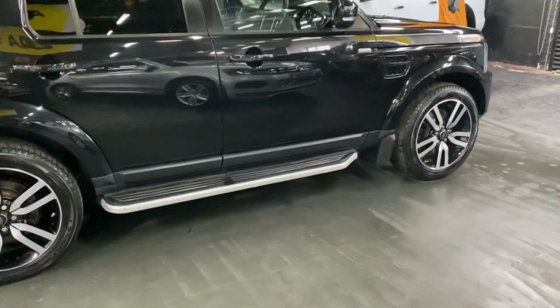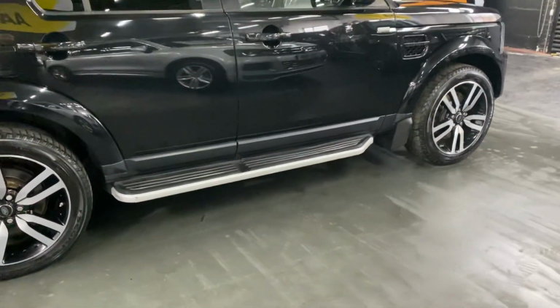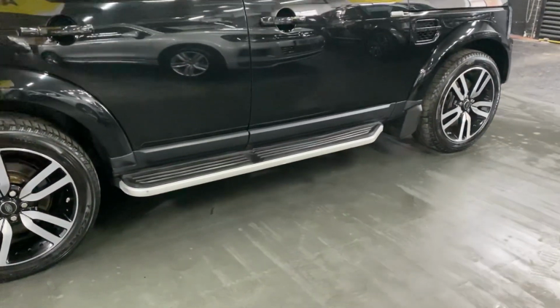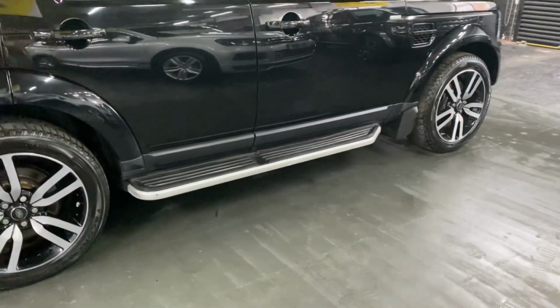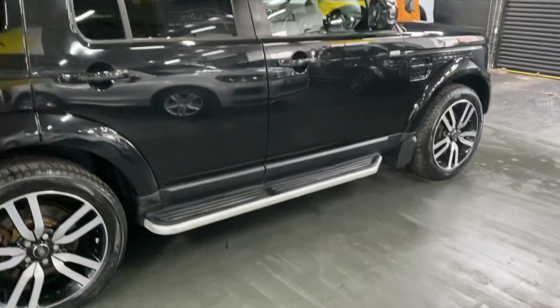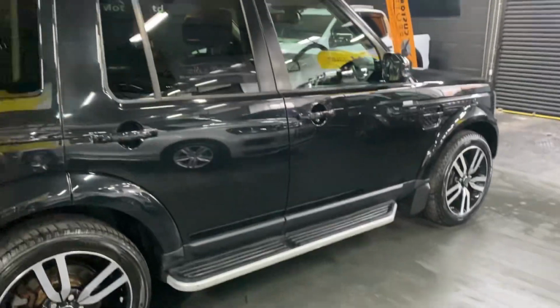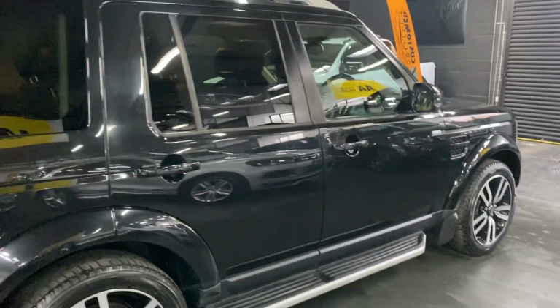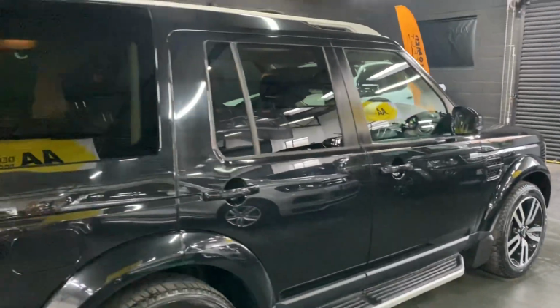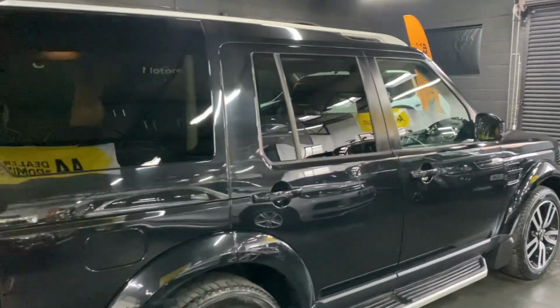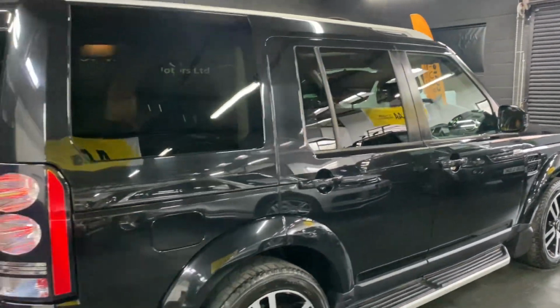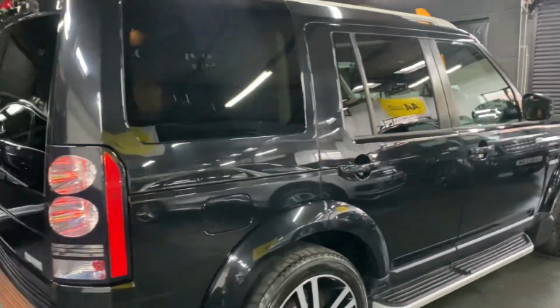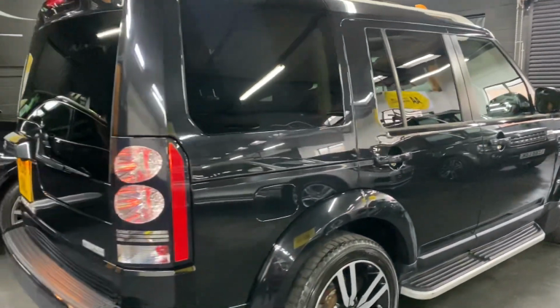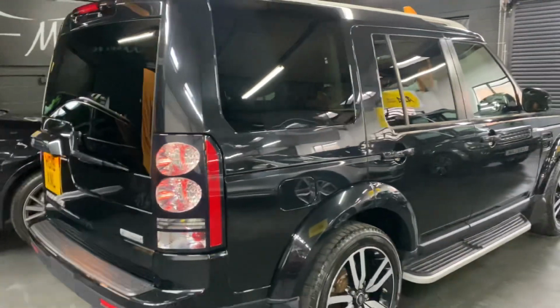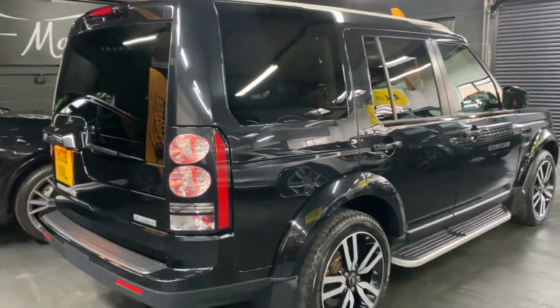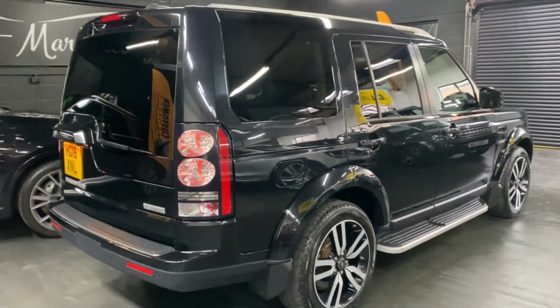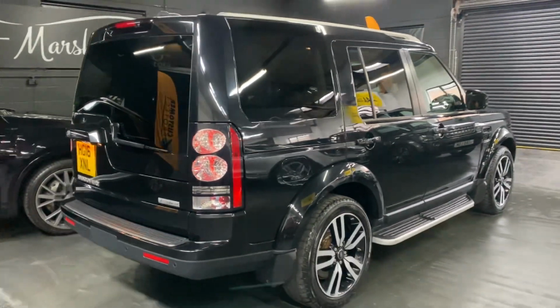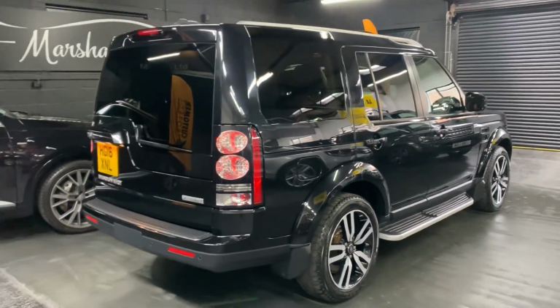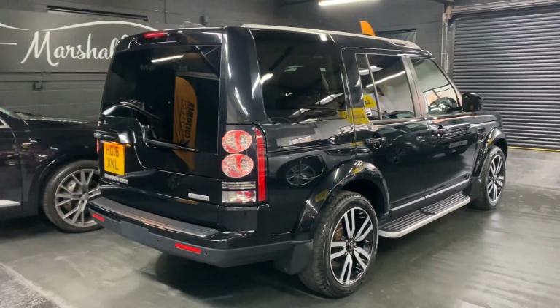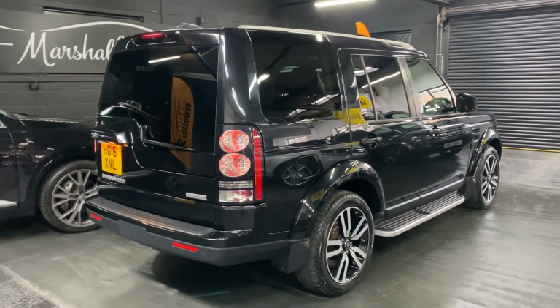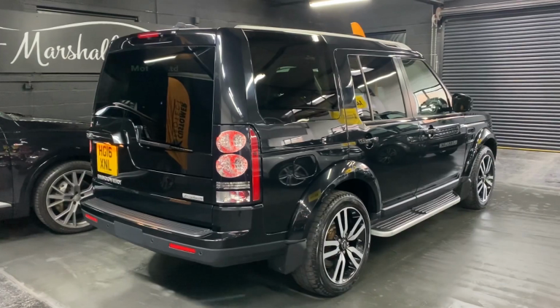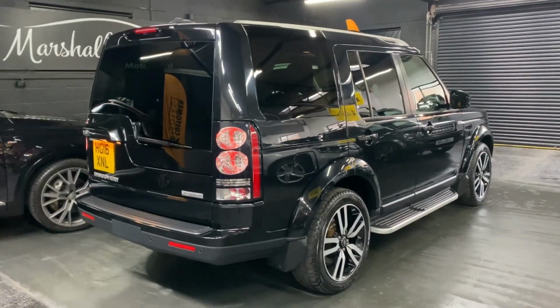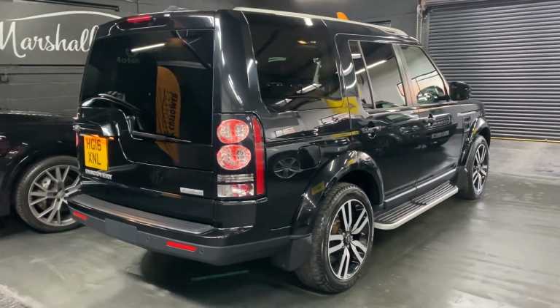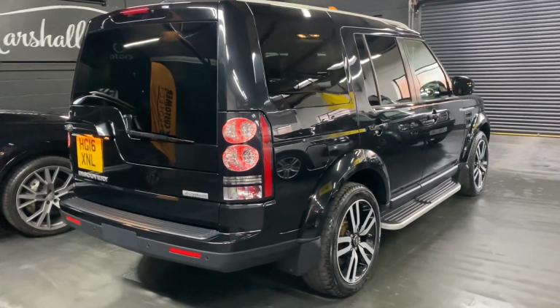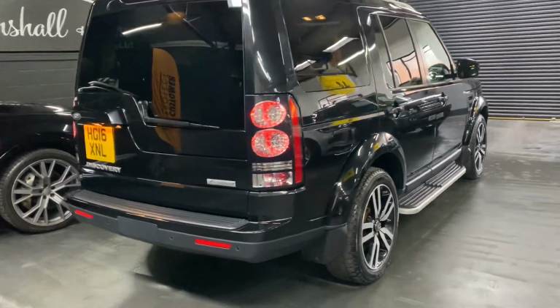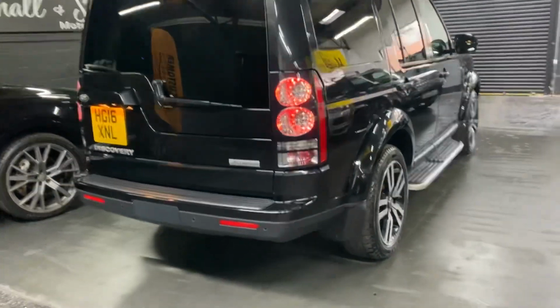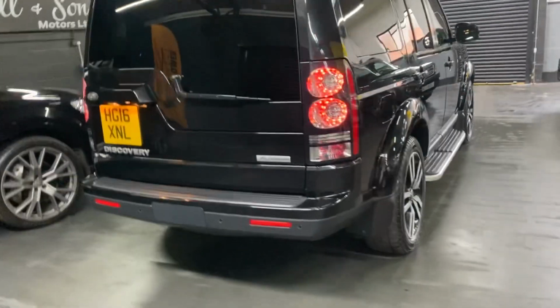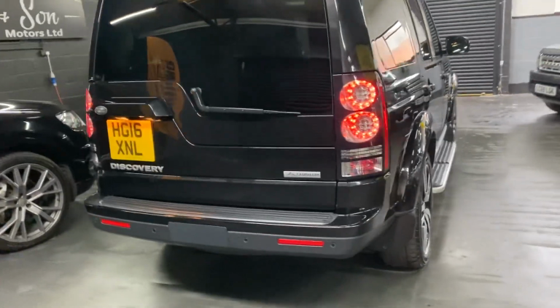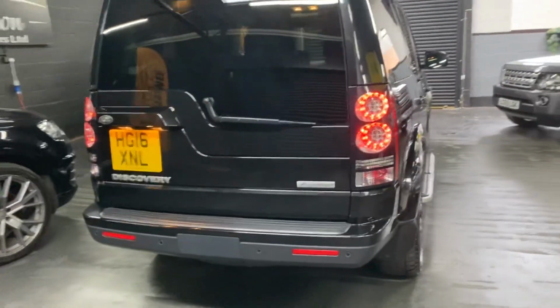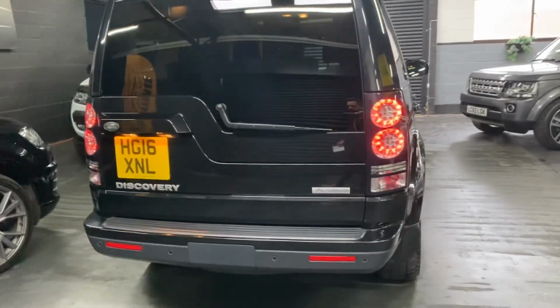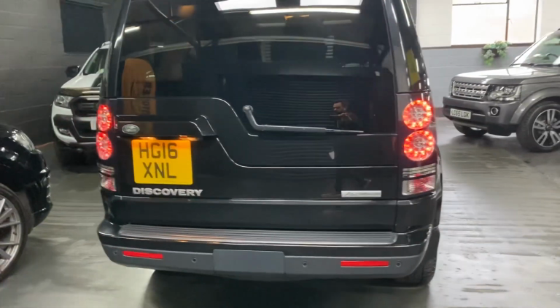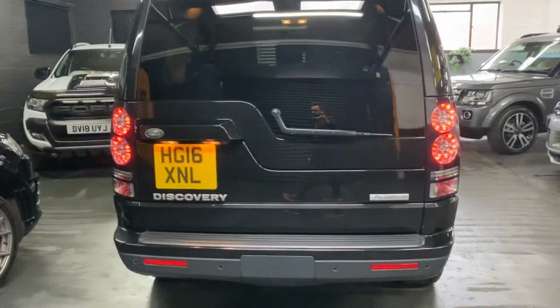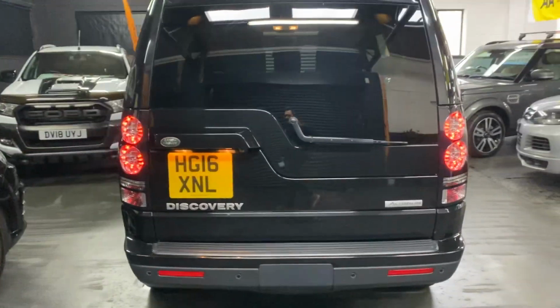Options-wise: side steps as you can see there, privacy glass in the rear quarters, polished-face alloy wheels, and front and rear parking distance control along with a reverse camera.